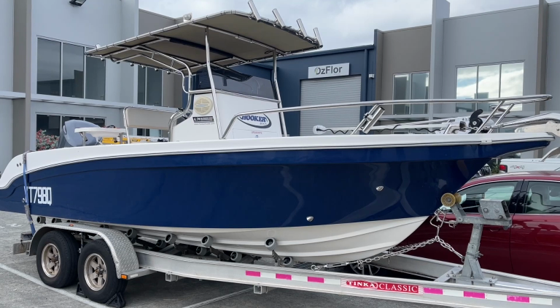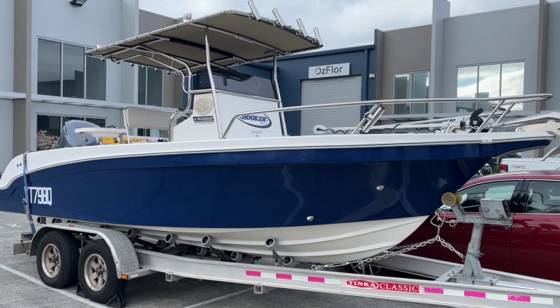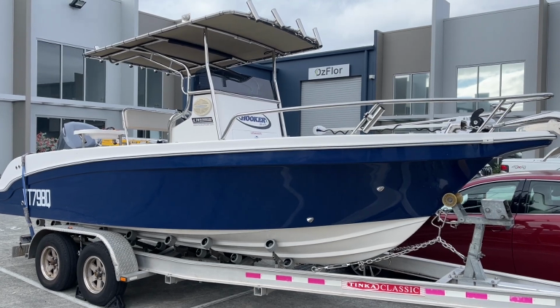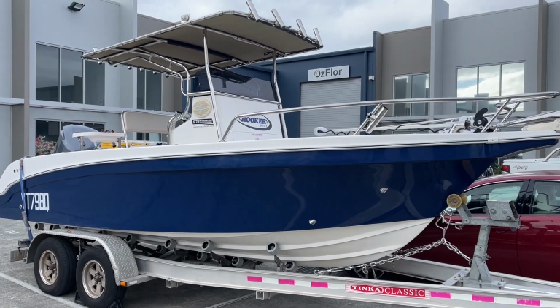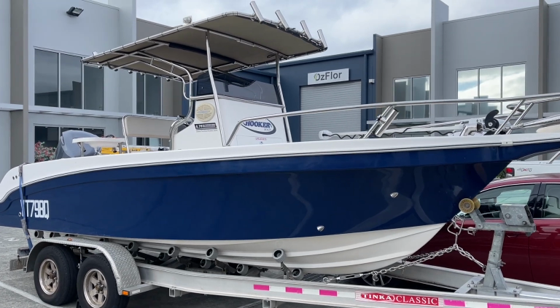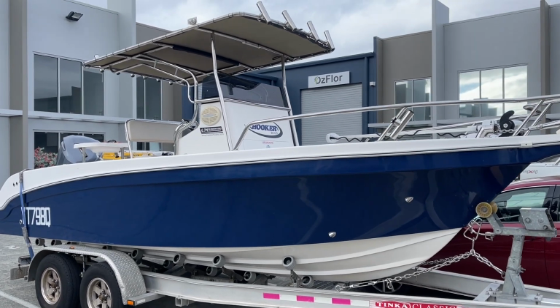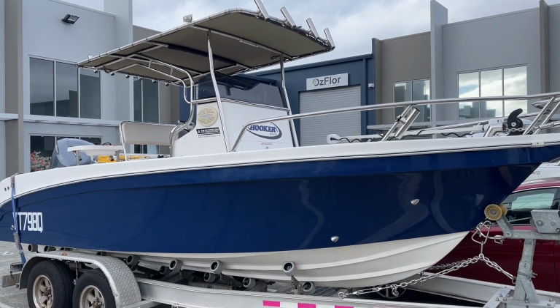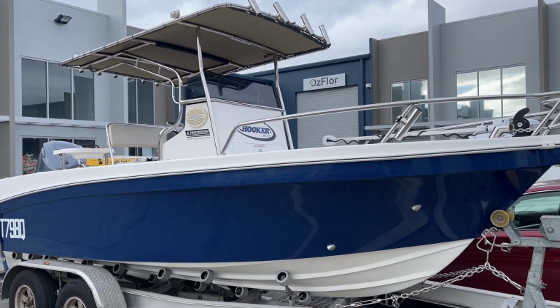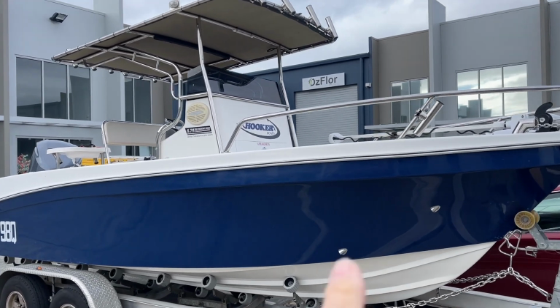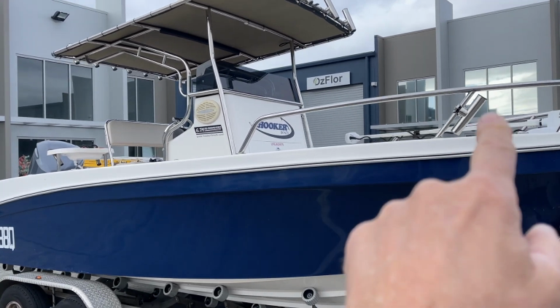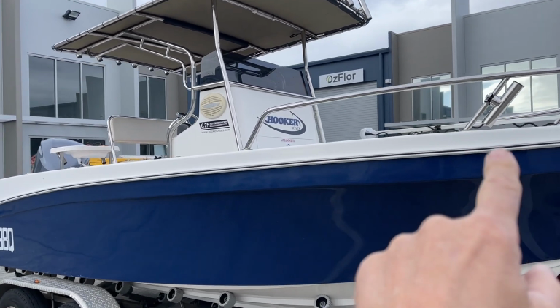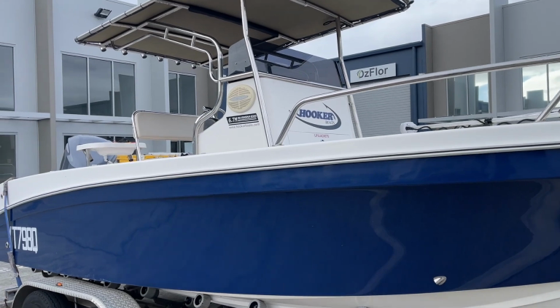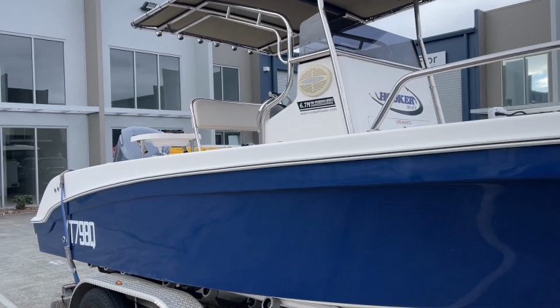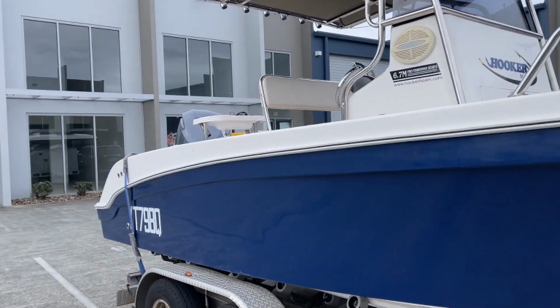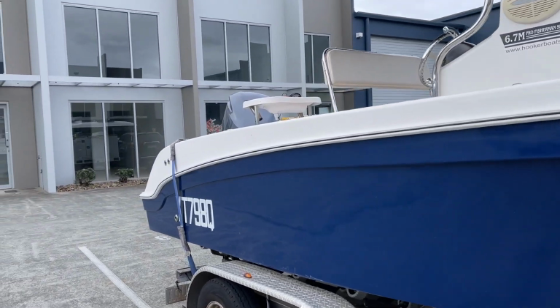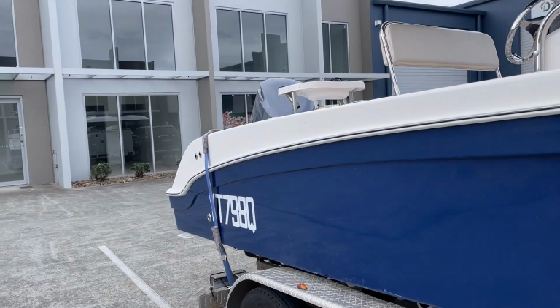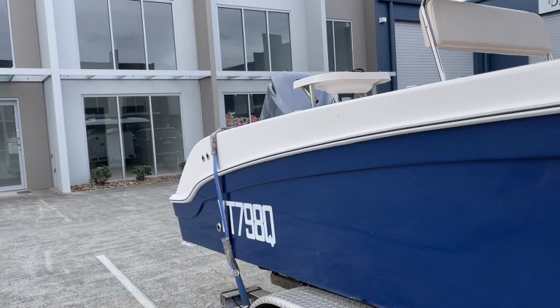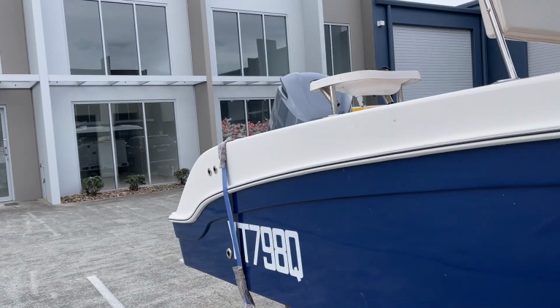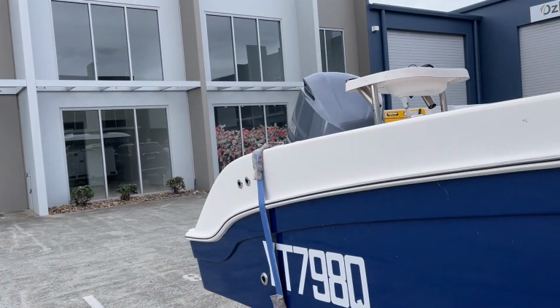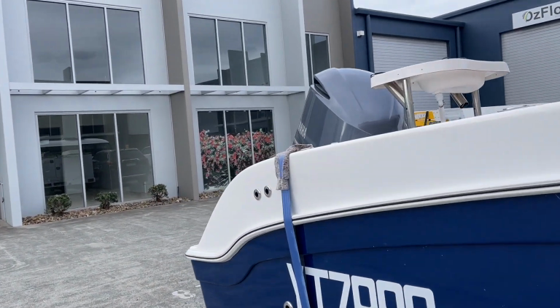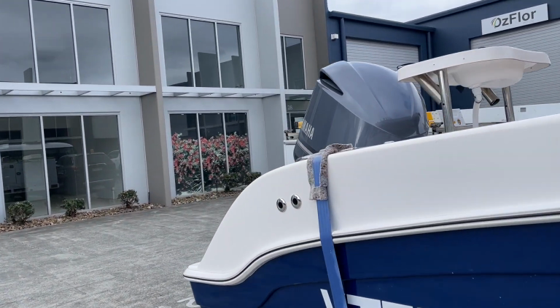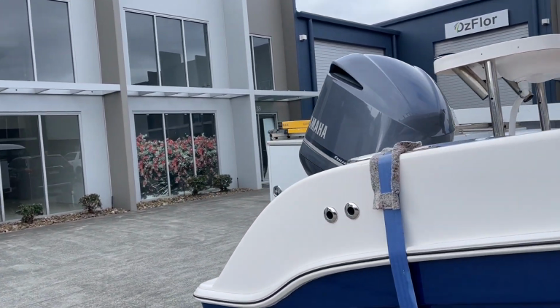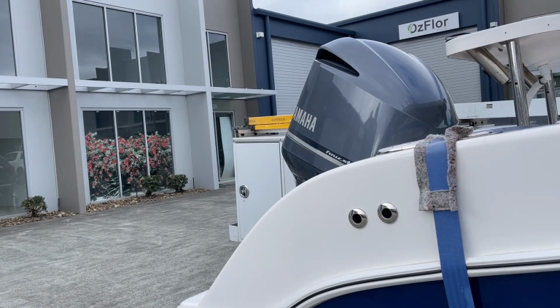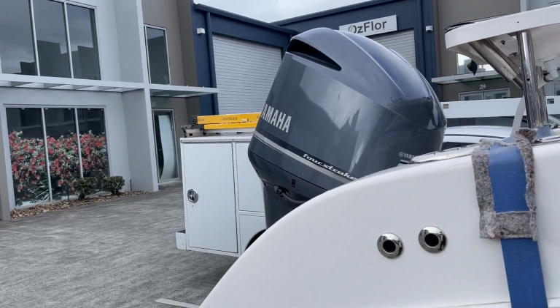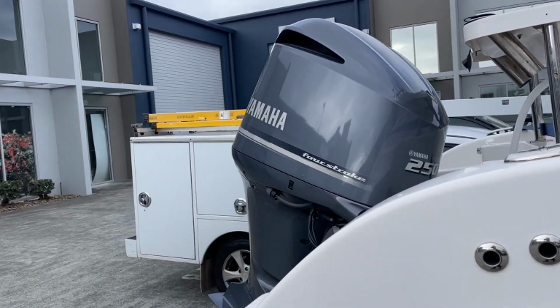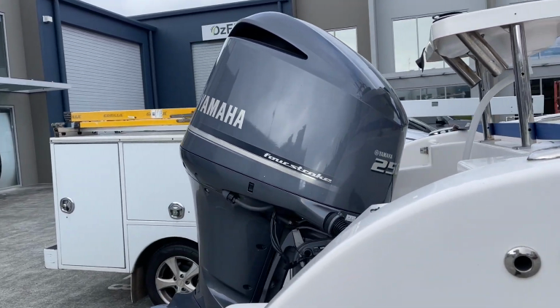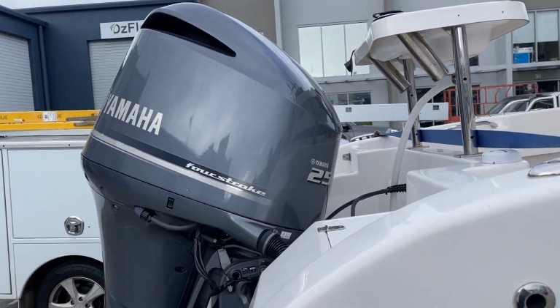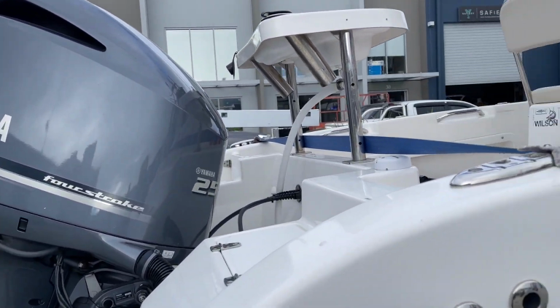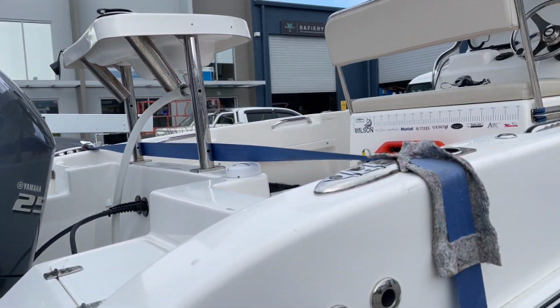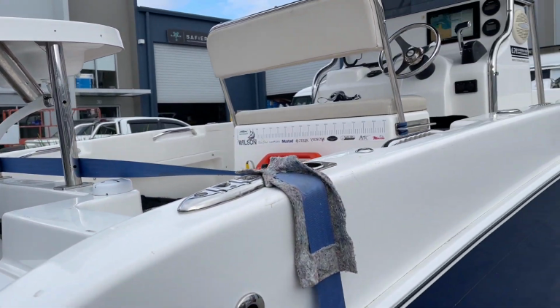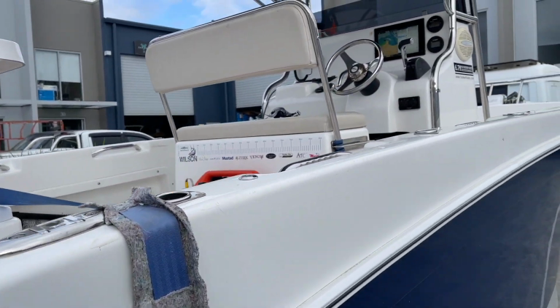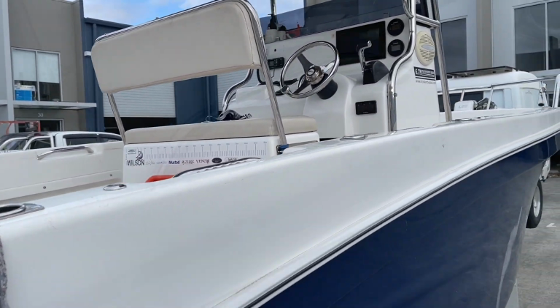Hi, Bruce from Safari. We're here in front of a Hooker 6.7 meter with a 36 volt Minn Kota on the front, as you can see, and a beautiful Yamaha 250 on the back. We have just upgraded the power system on this for the customer, so let's have a look.